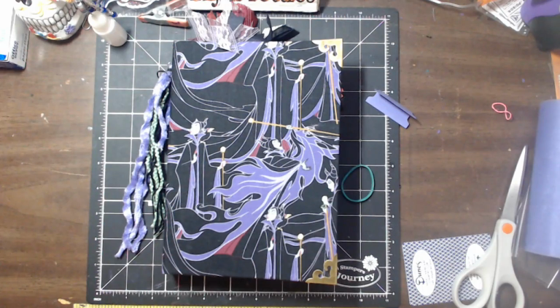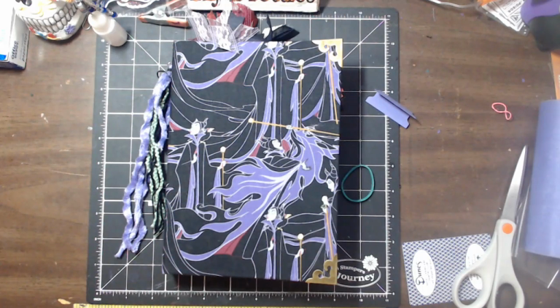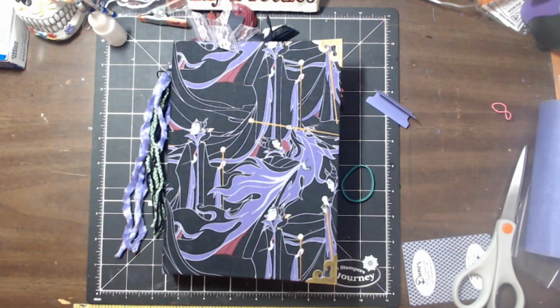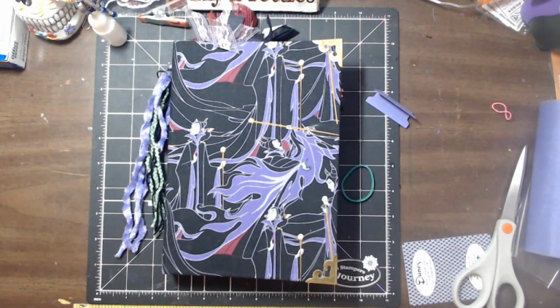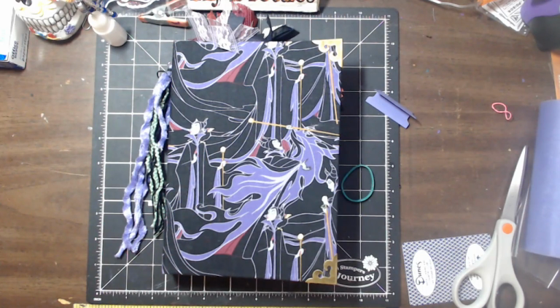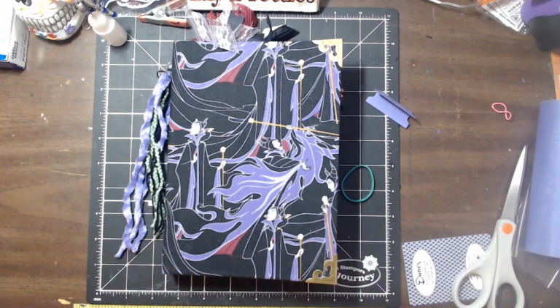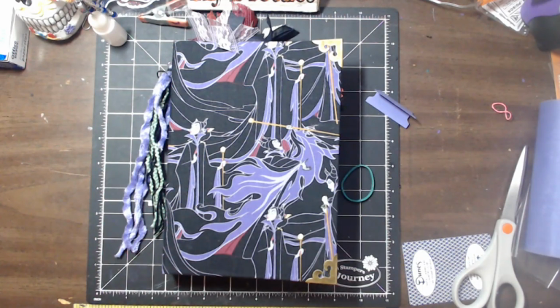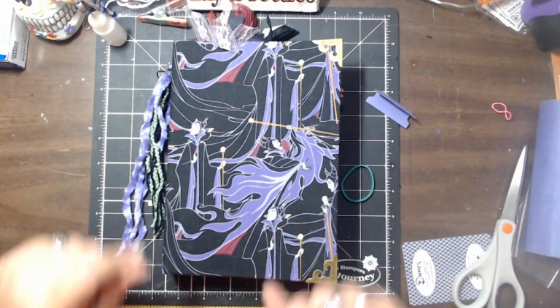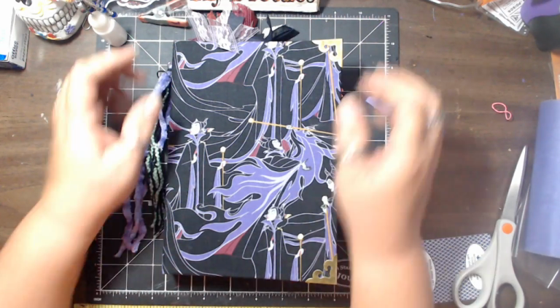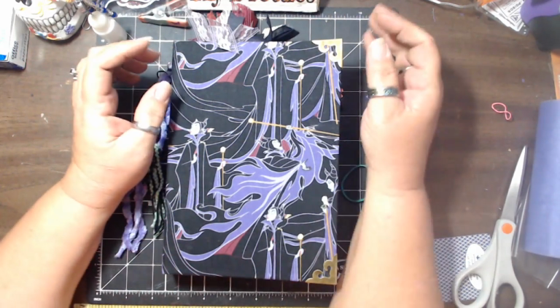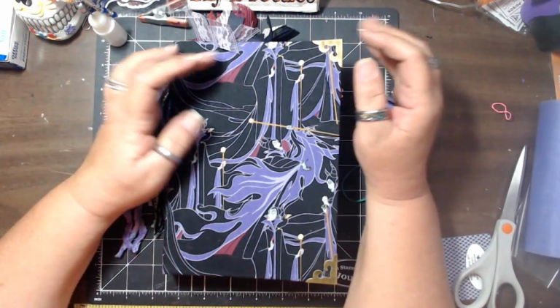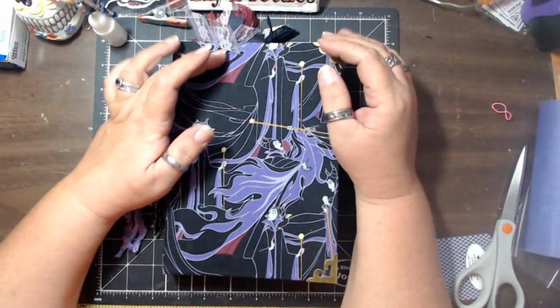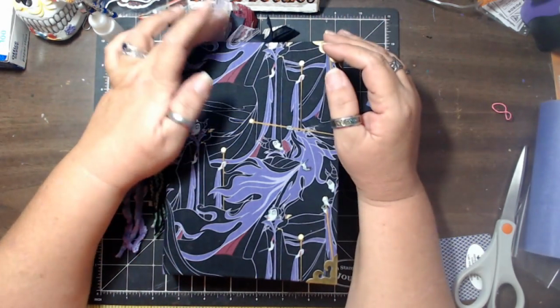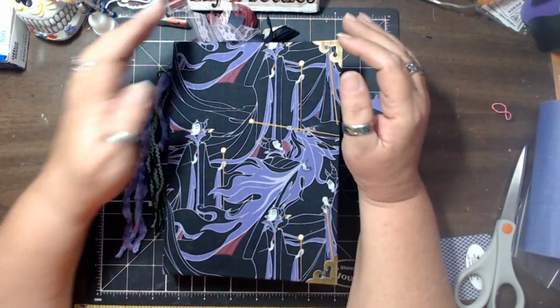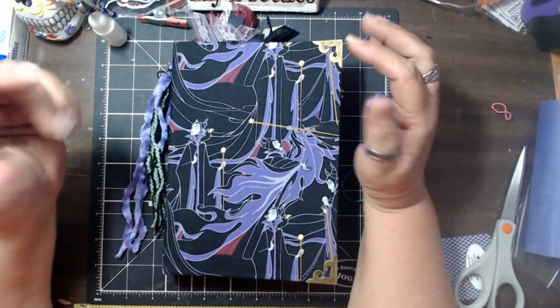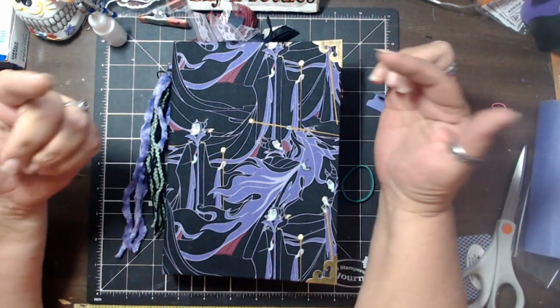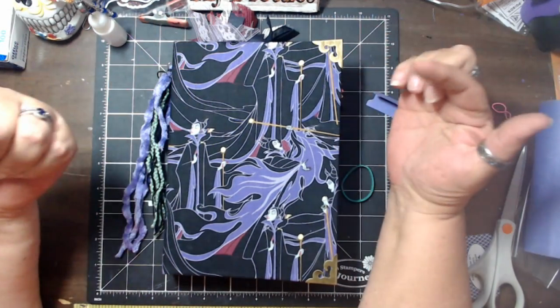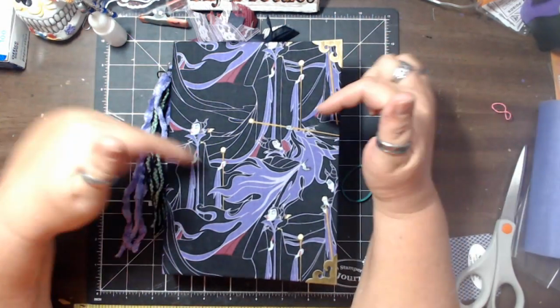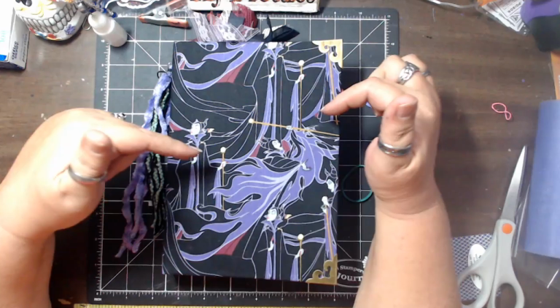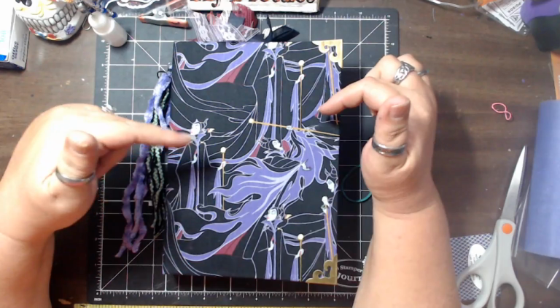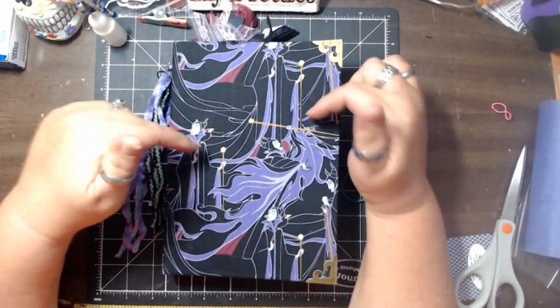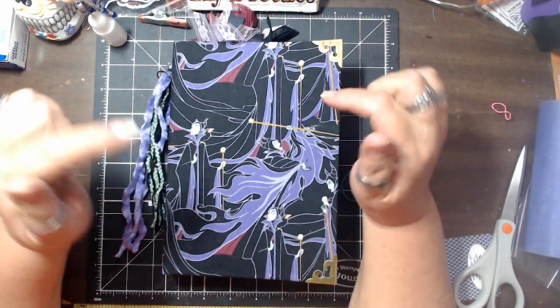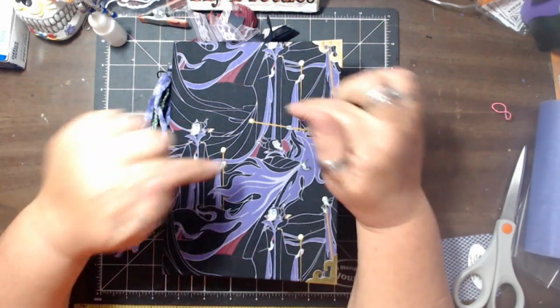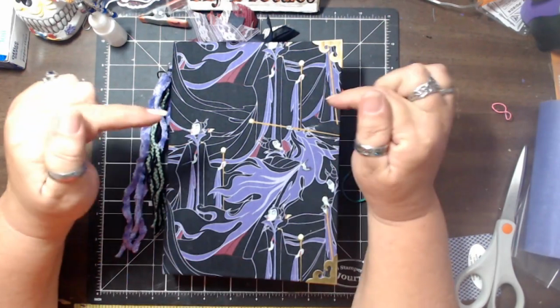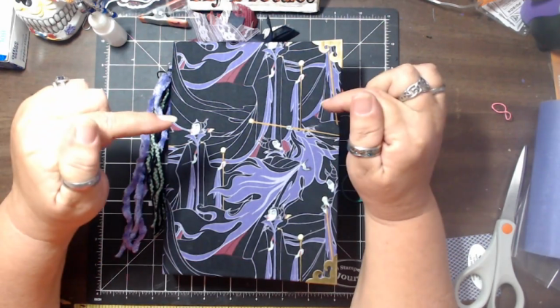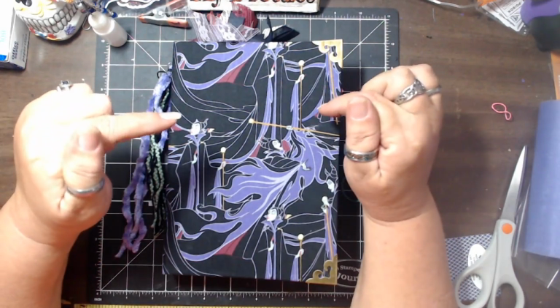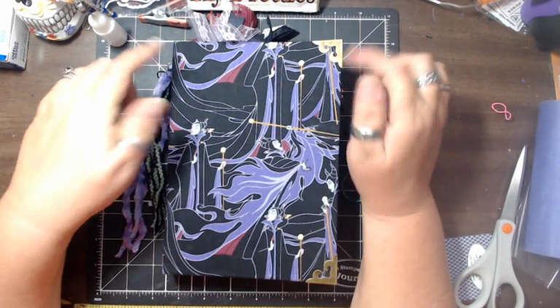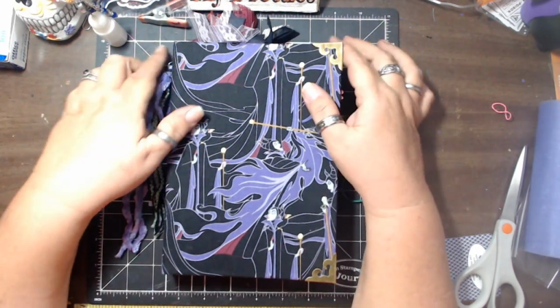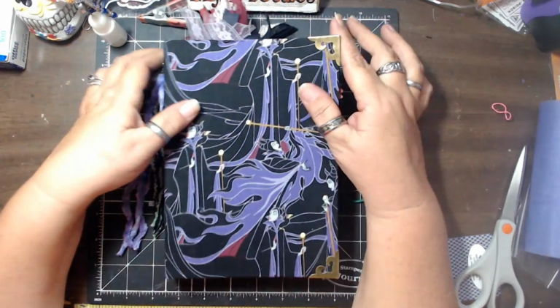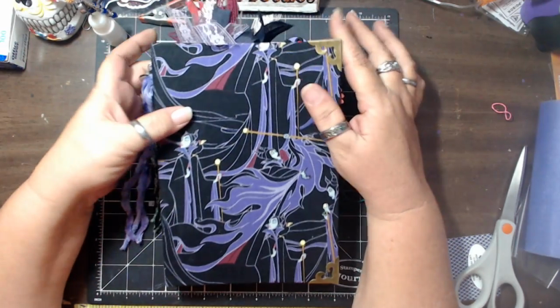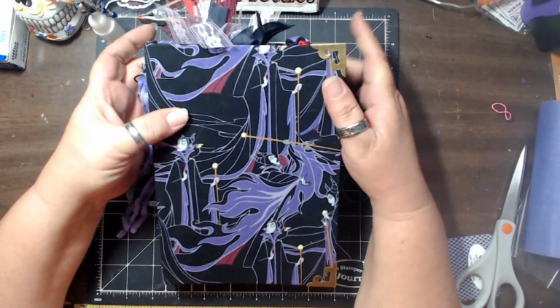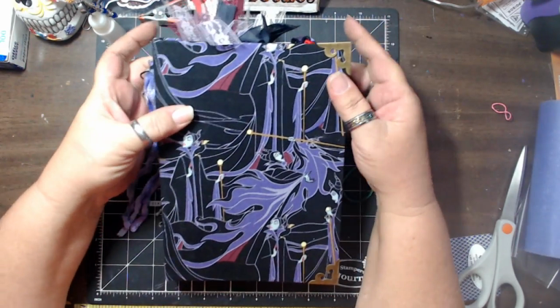All righty! Hello, hello, hello! How are you? This is Elle's company from Bemis Crafty Corner, and we're going to take a look at the final villain's journal.